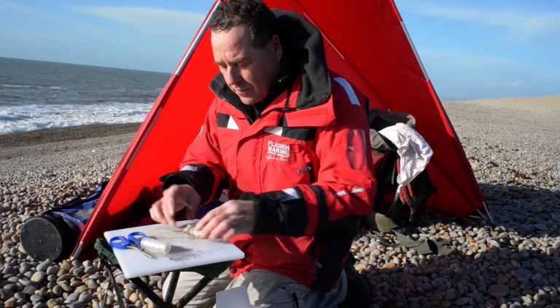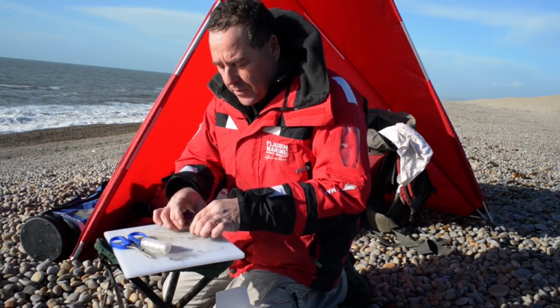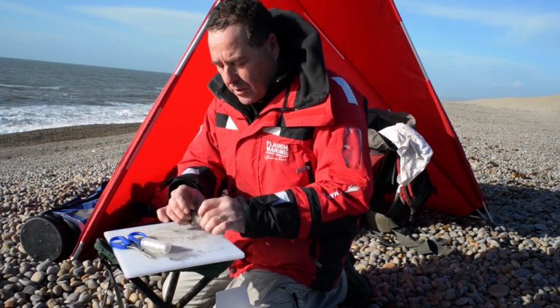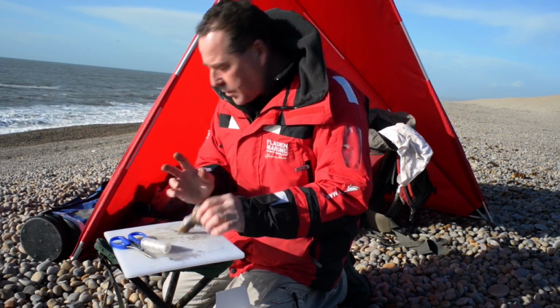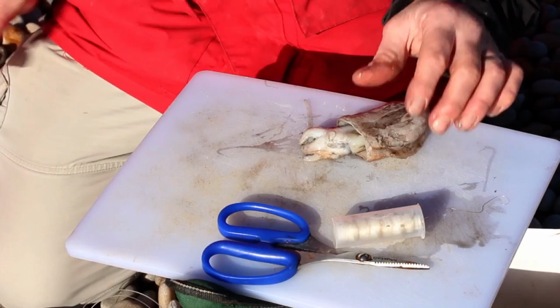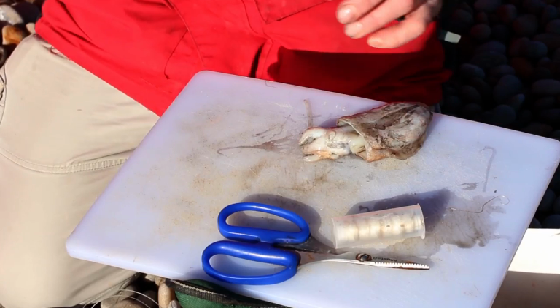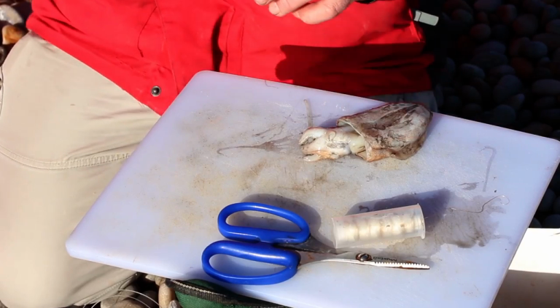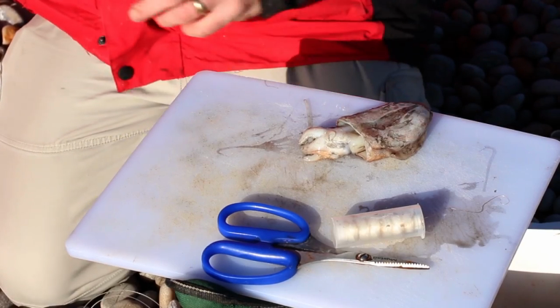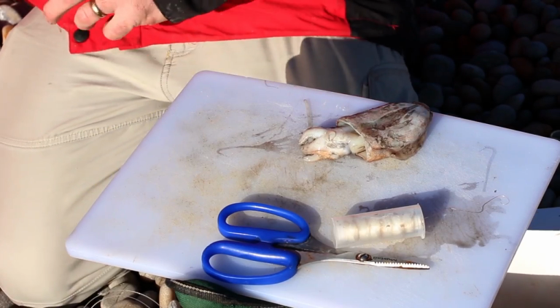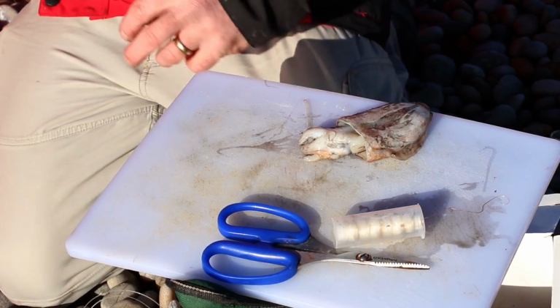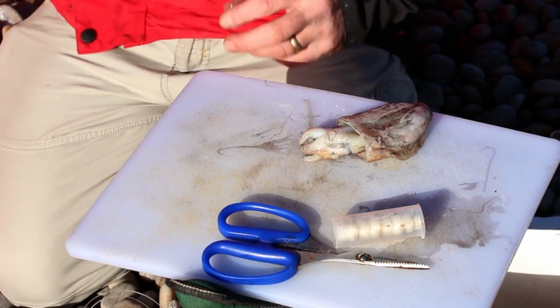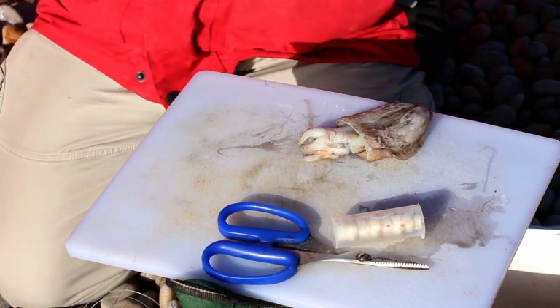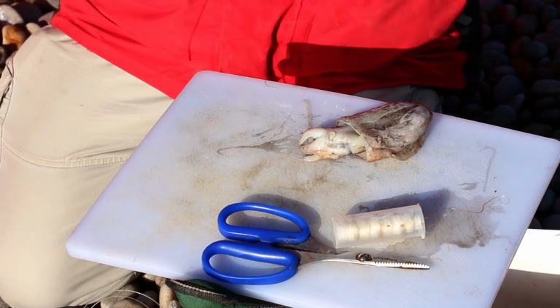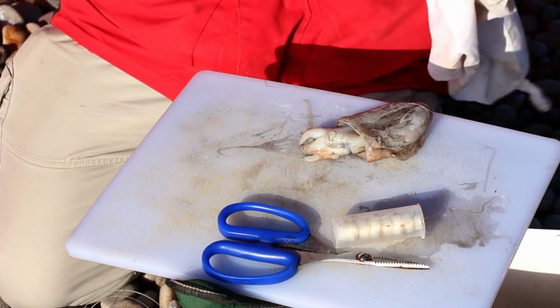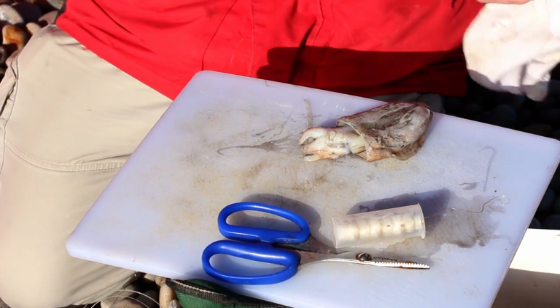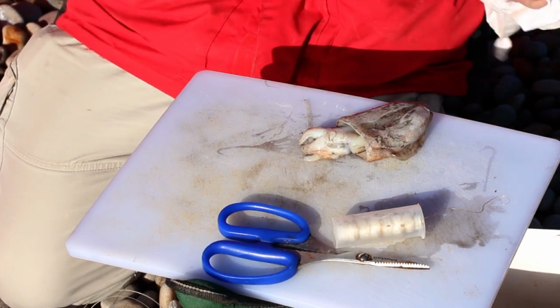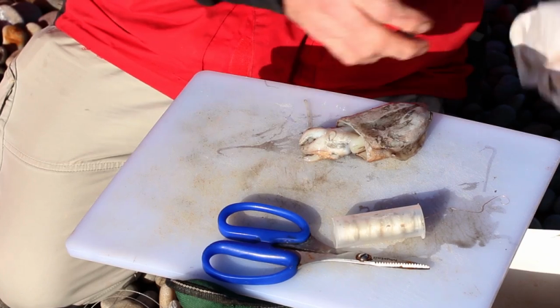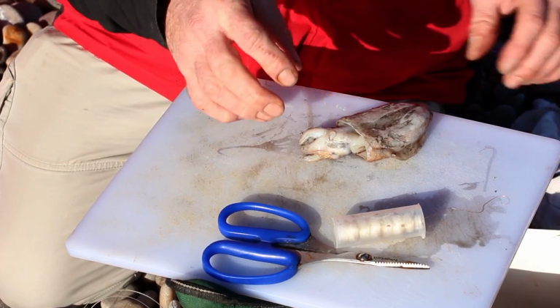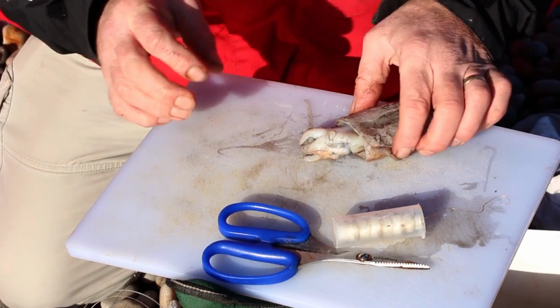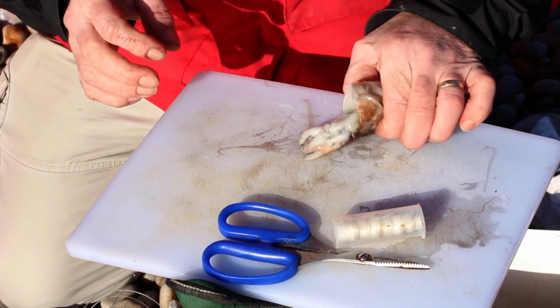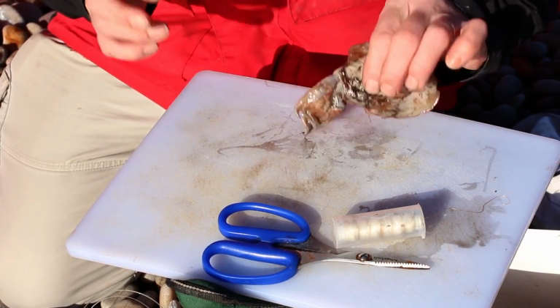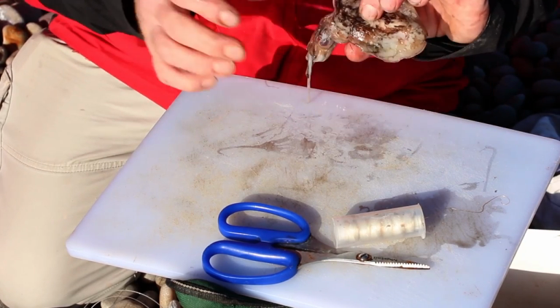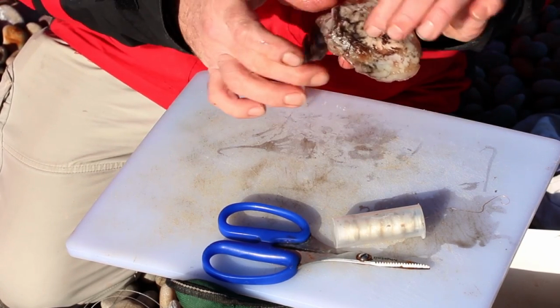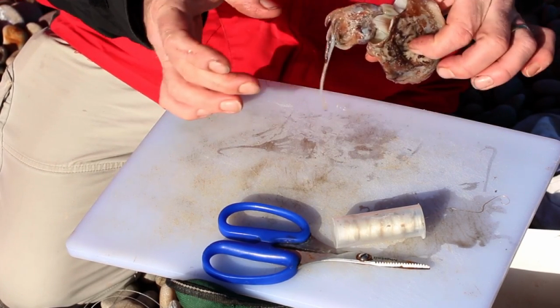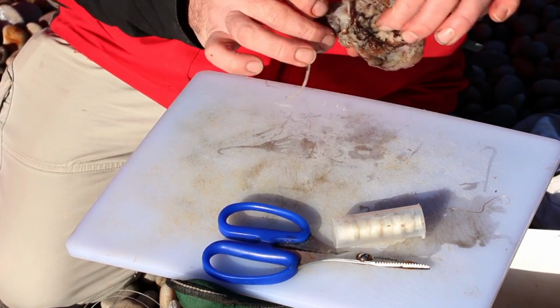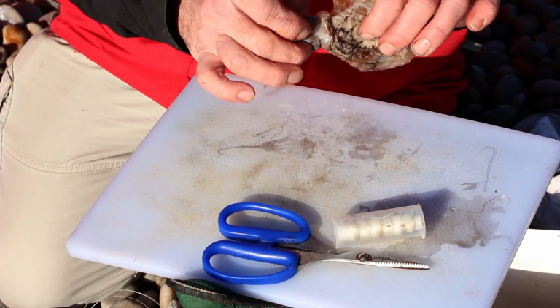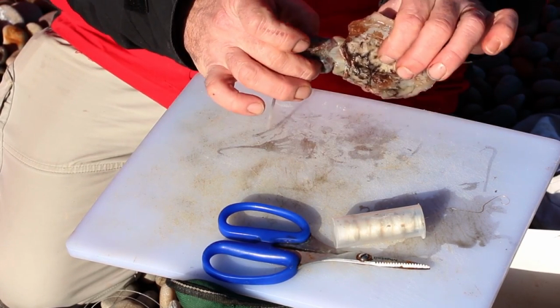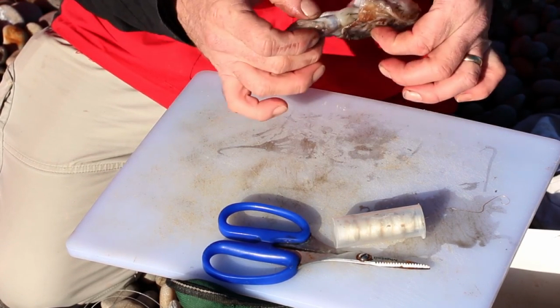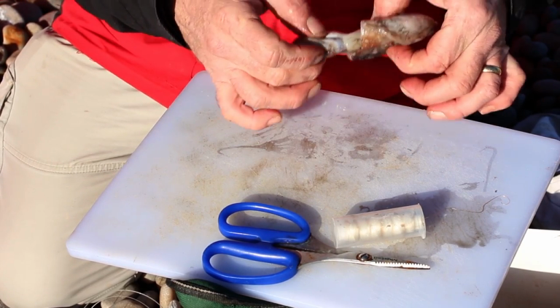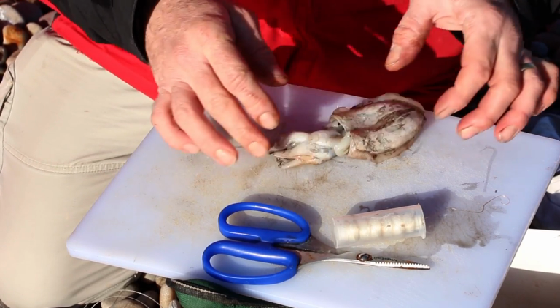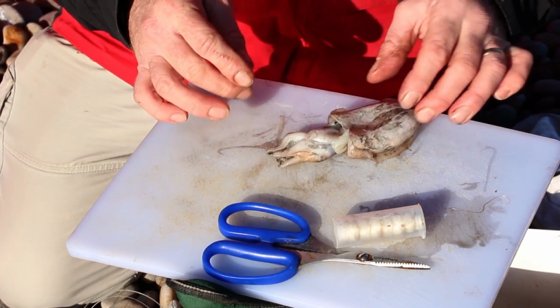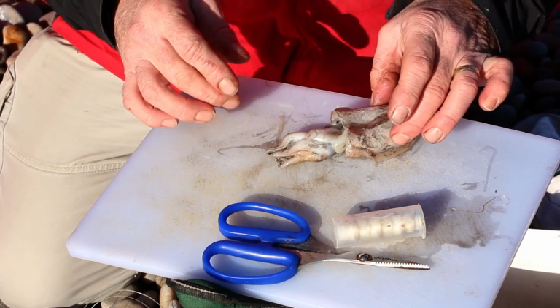First, make sure you've got something to wipe your hands because it is a very, very dirty bait. It's one of the worst baits I've used for getting black ink all over the place.